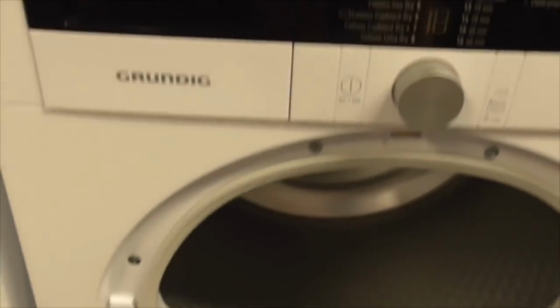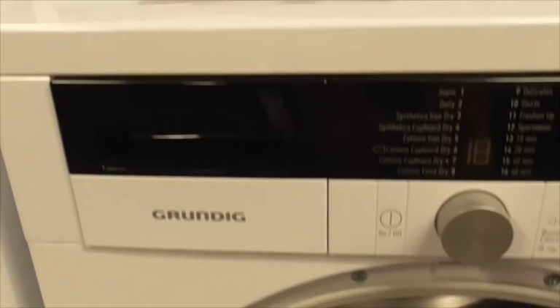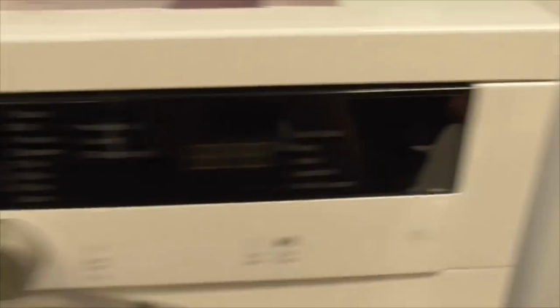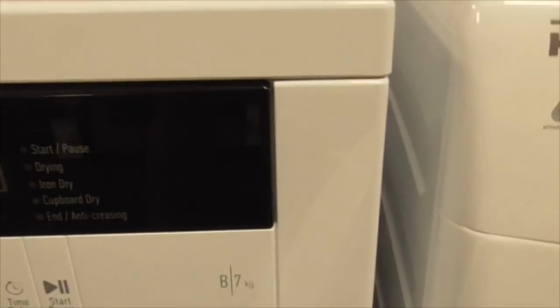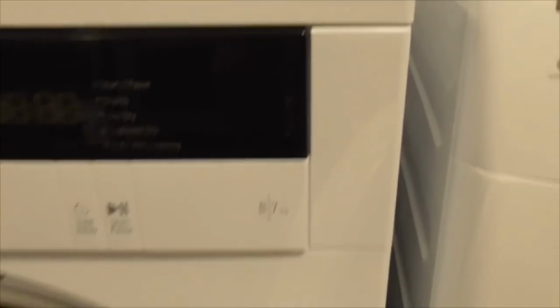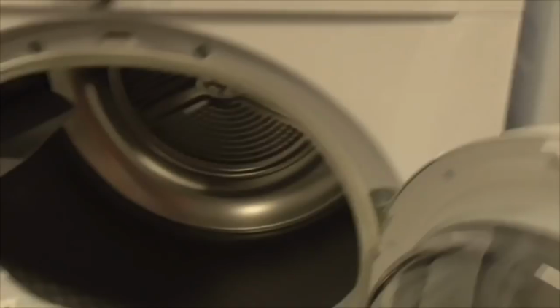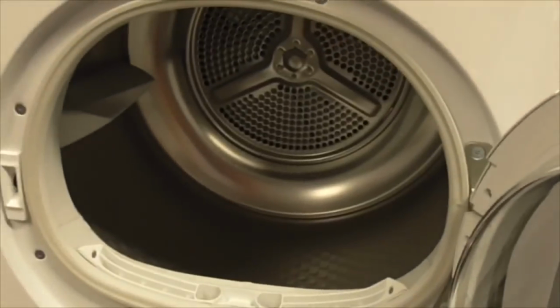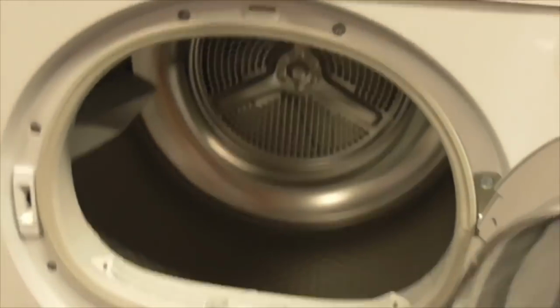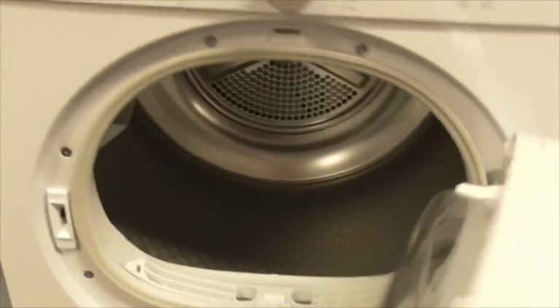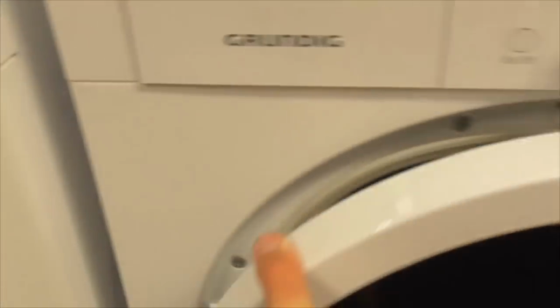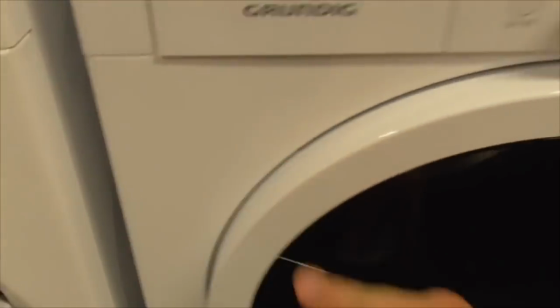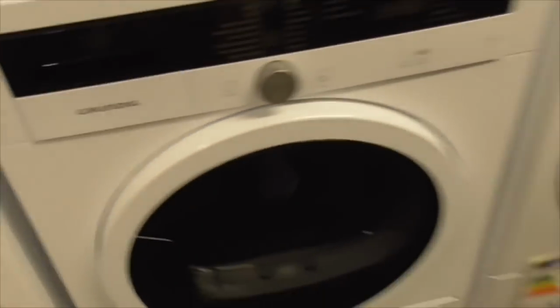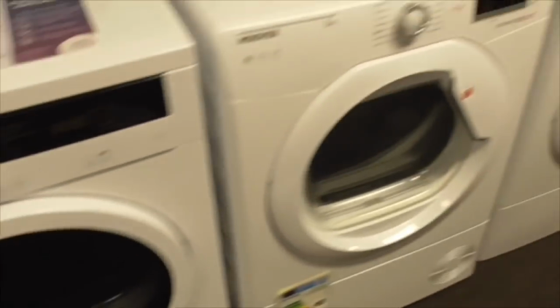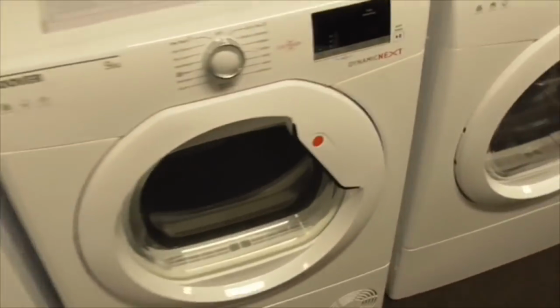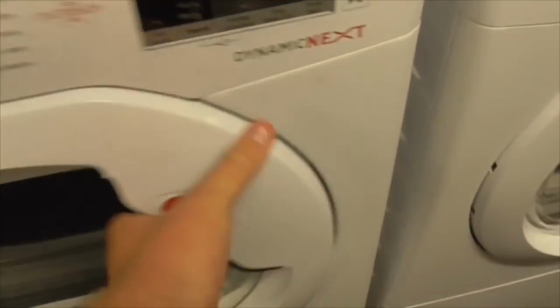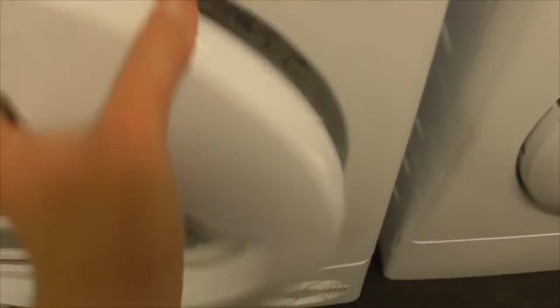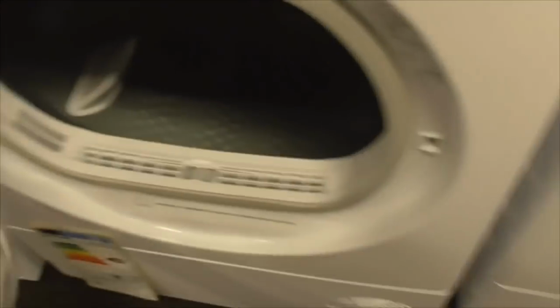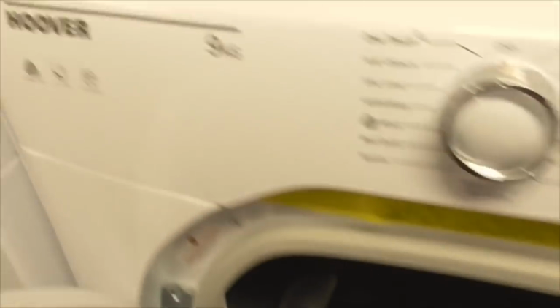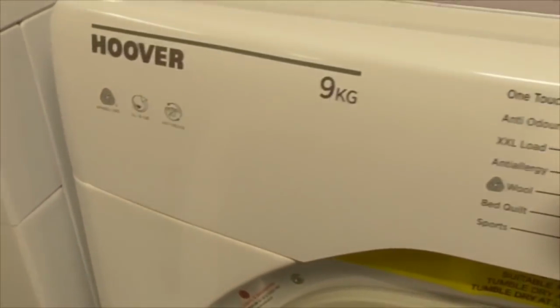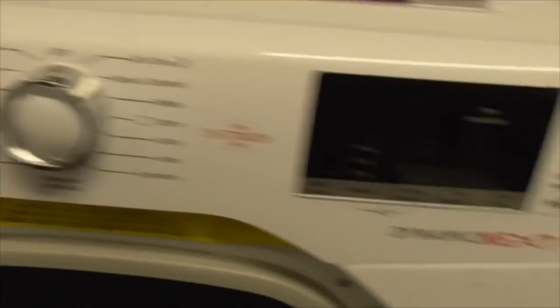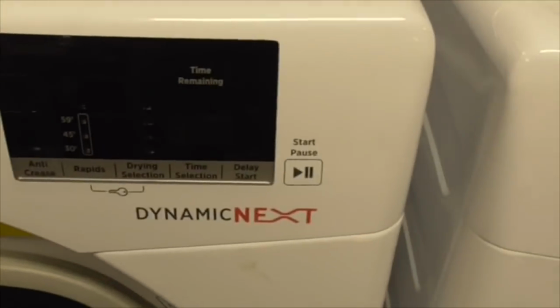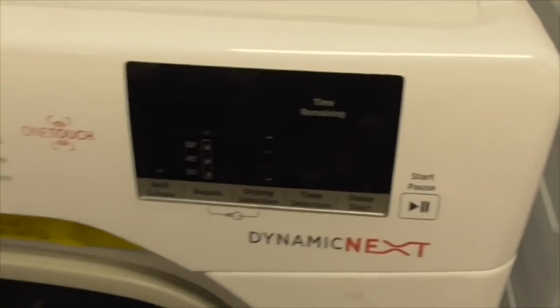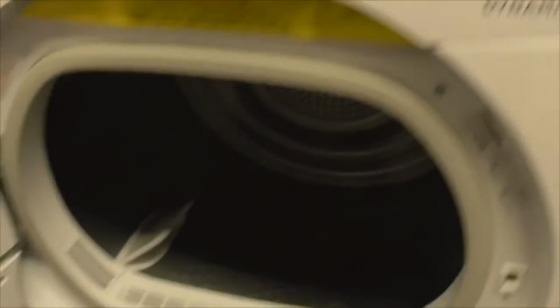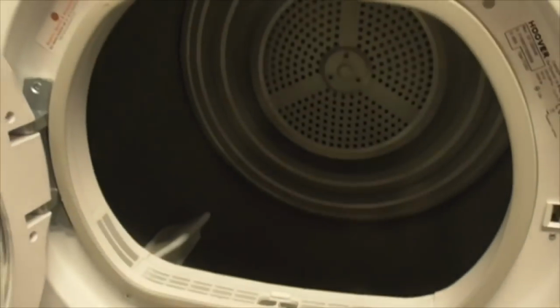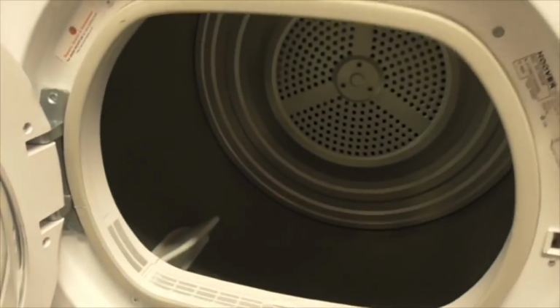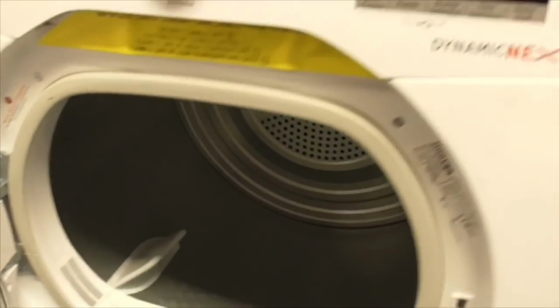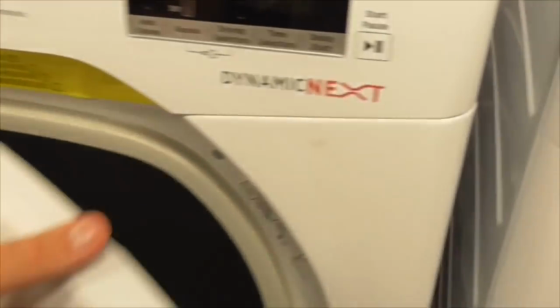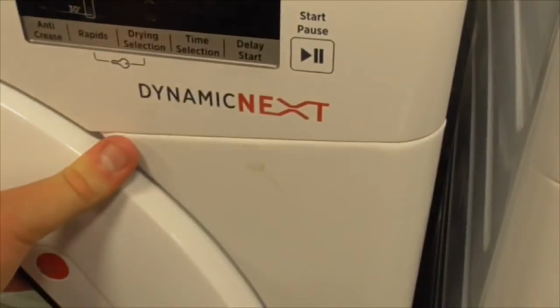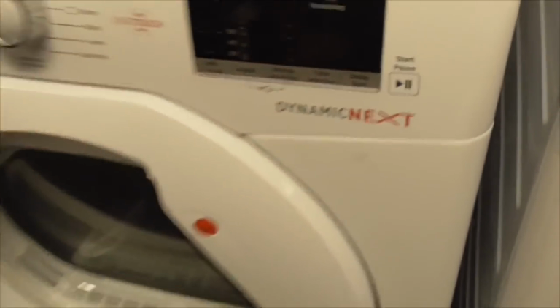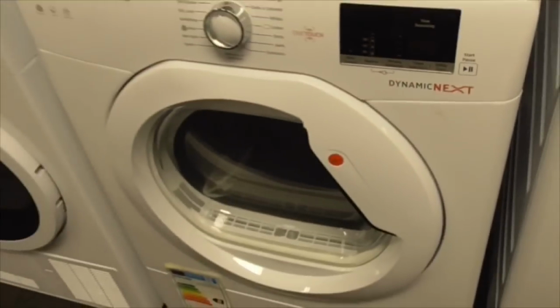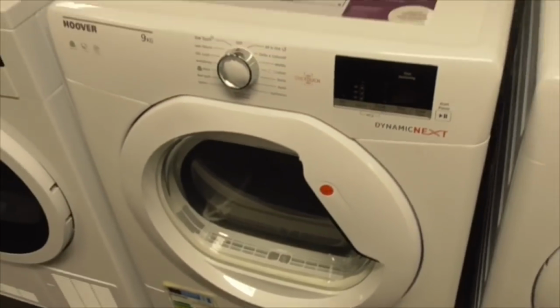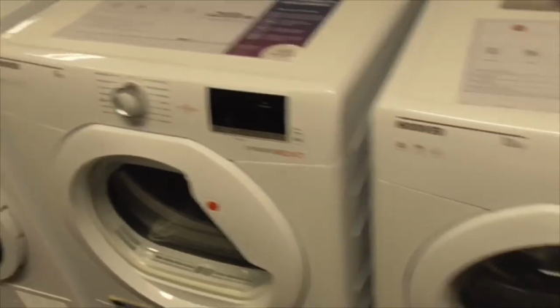We've got another Grundig B class 7kg dryer. Got the Hoover 9kg Dominic One Touch dryer - that's also a condenser one.